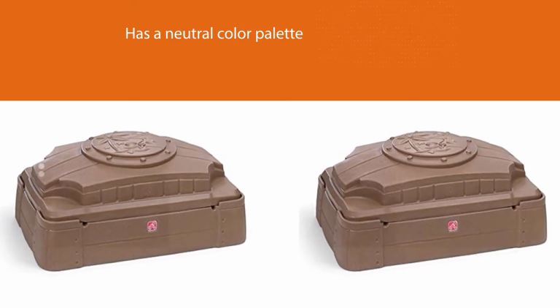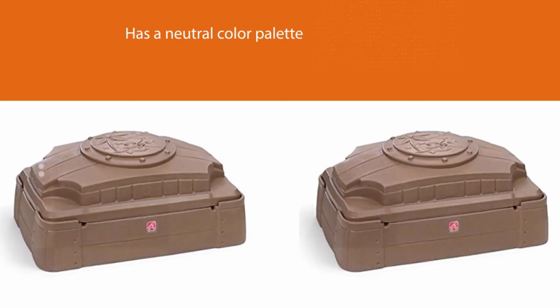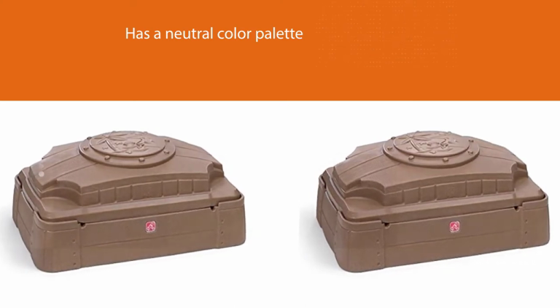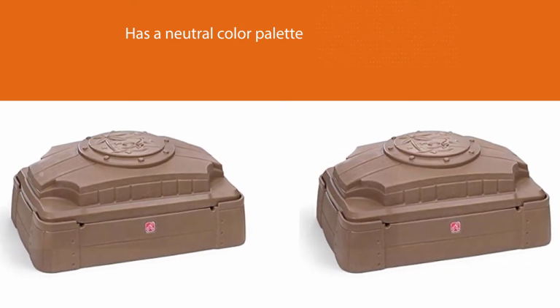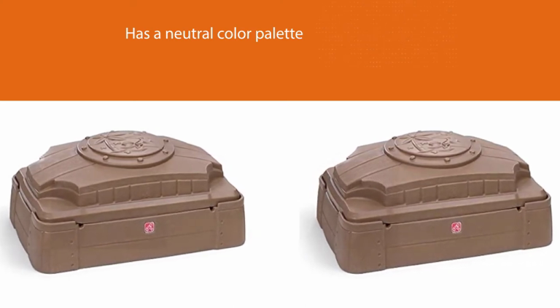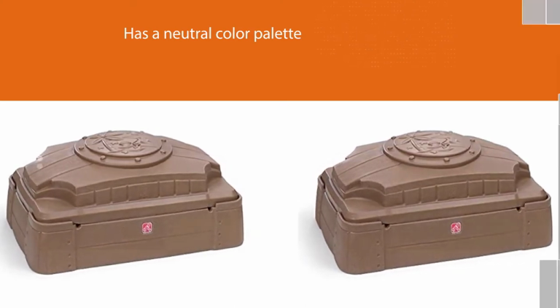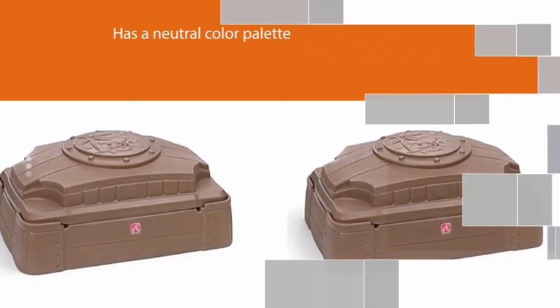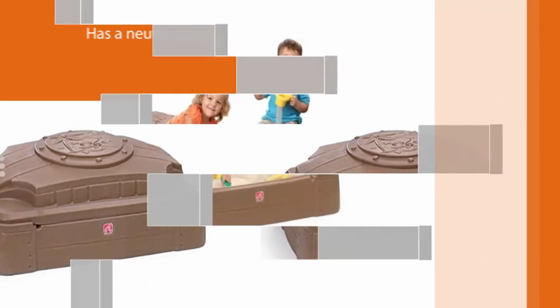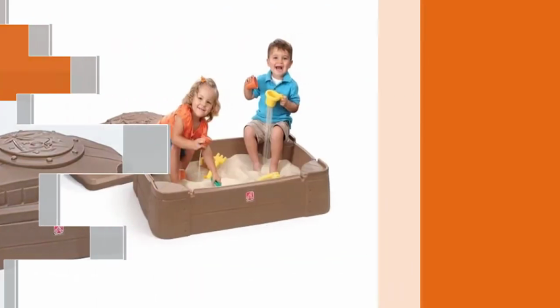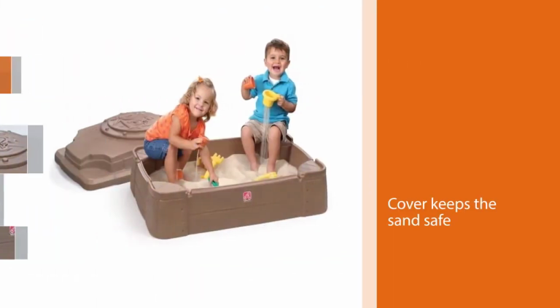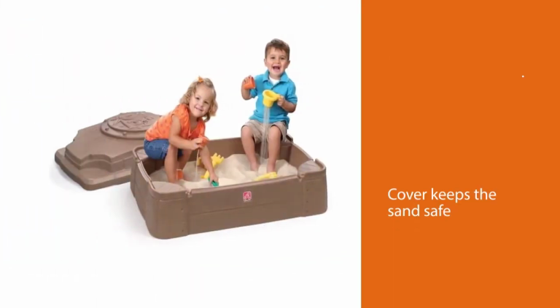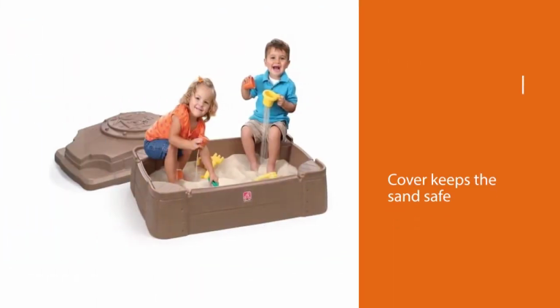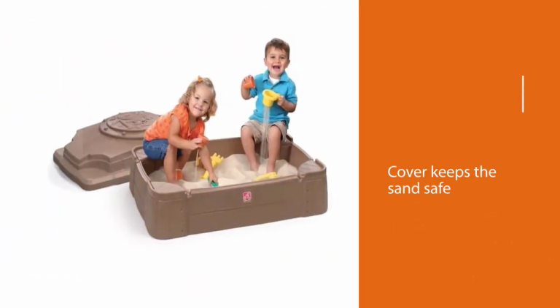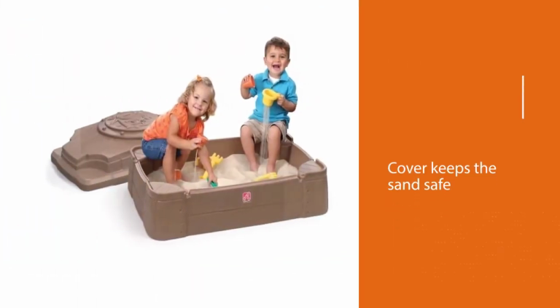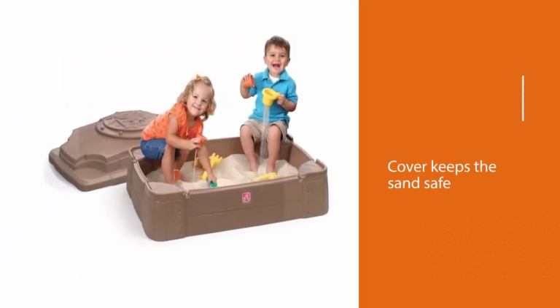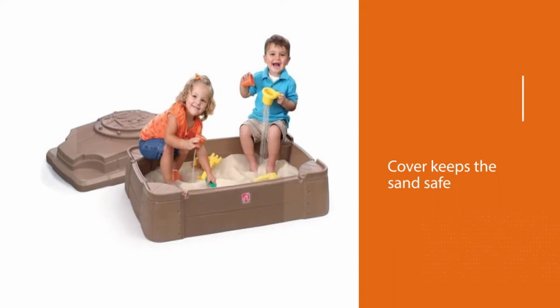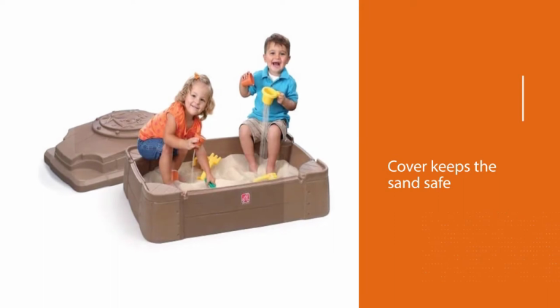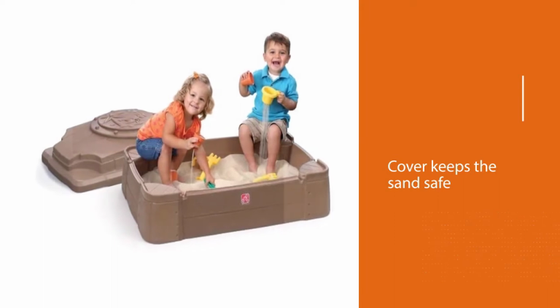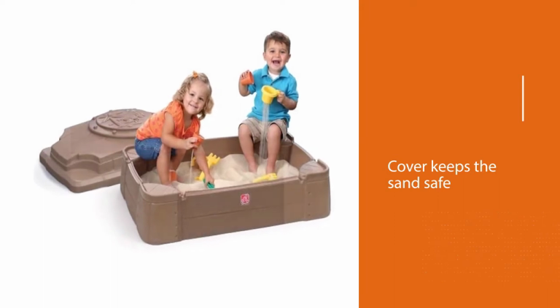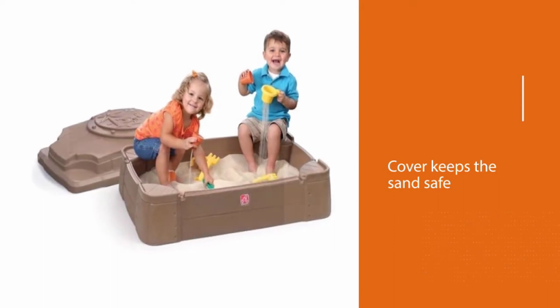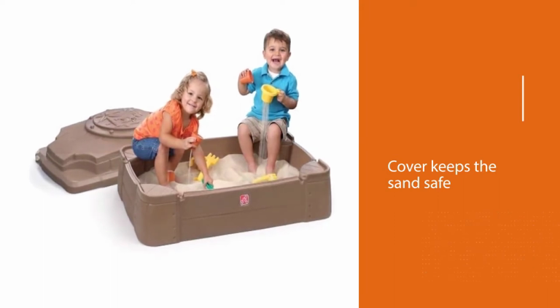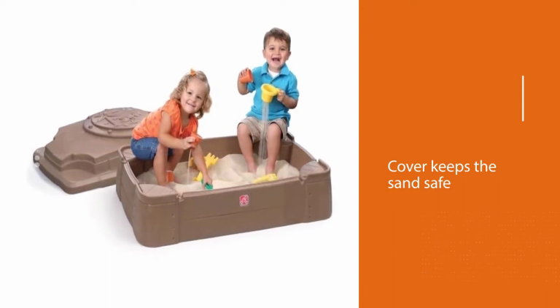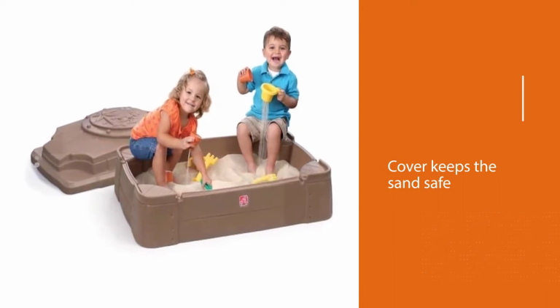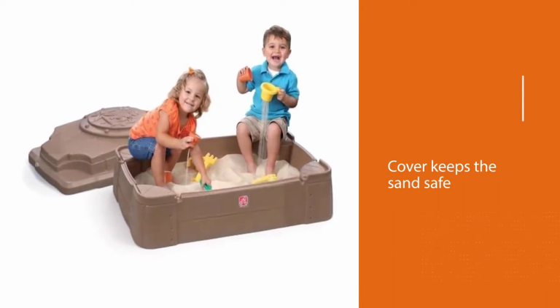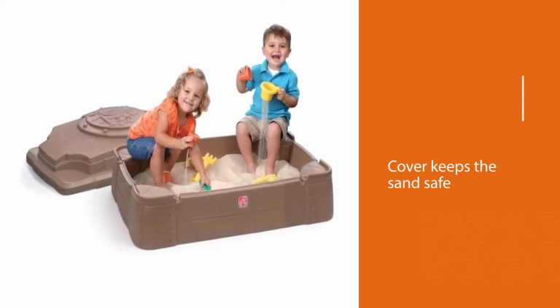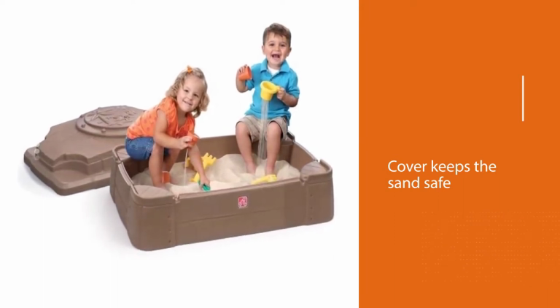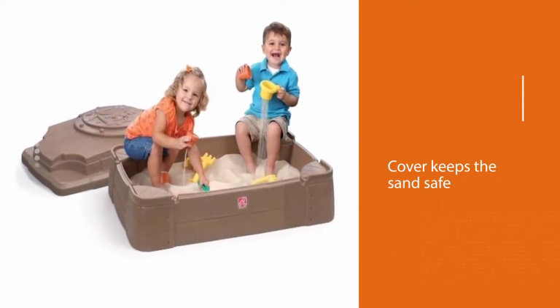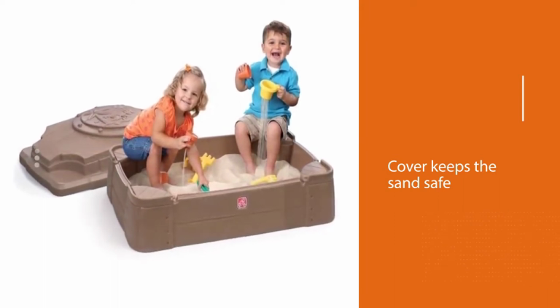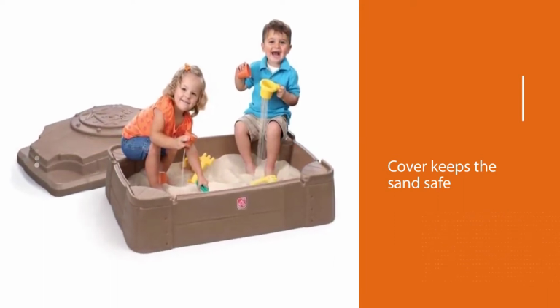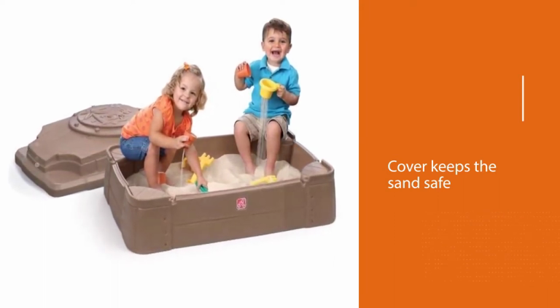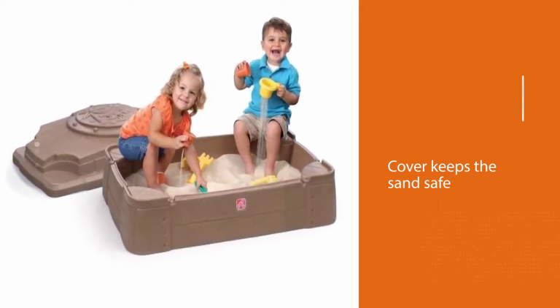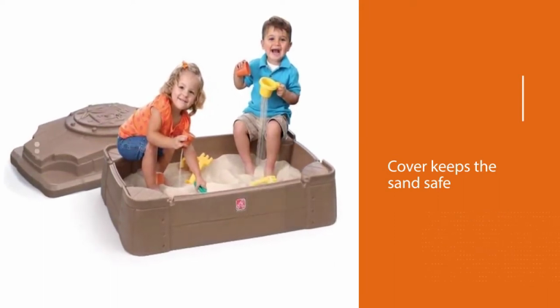The budget-friendly Step Two holds up to 200 pounds of sand. This play setup weighs only 13 pounds.